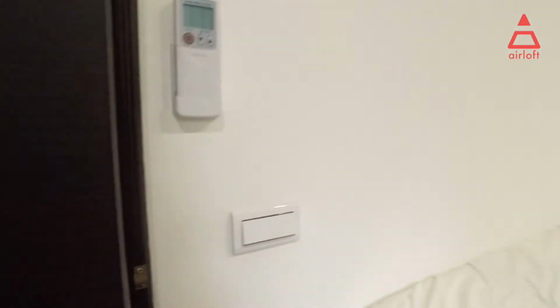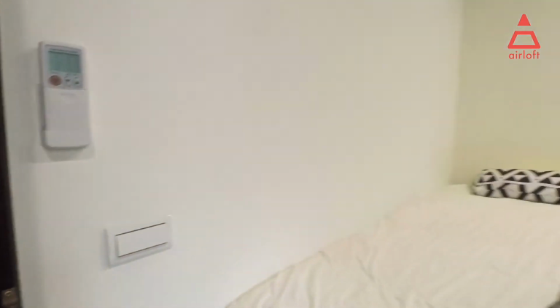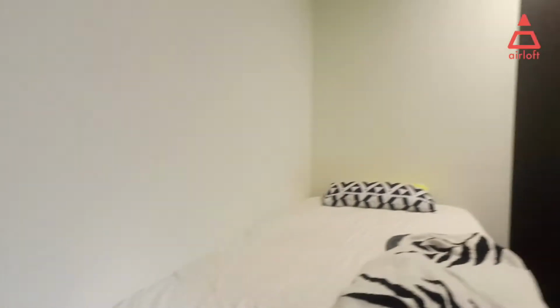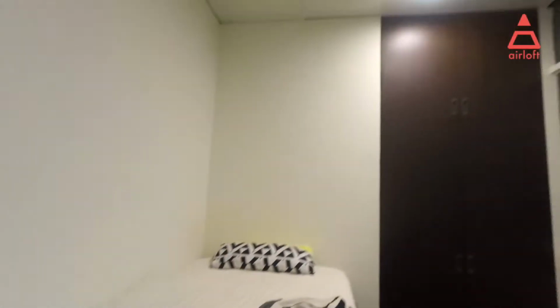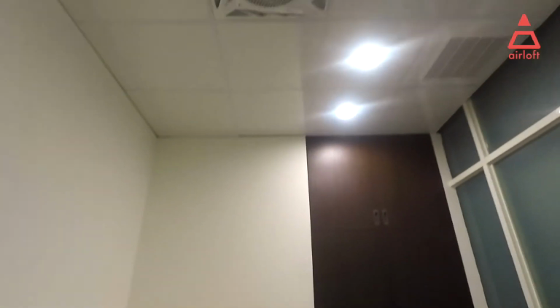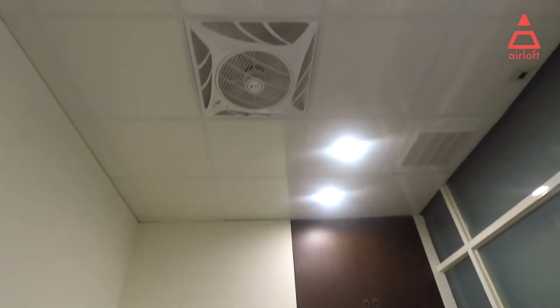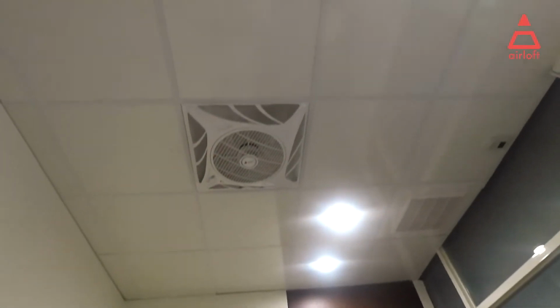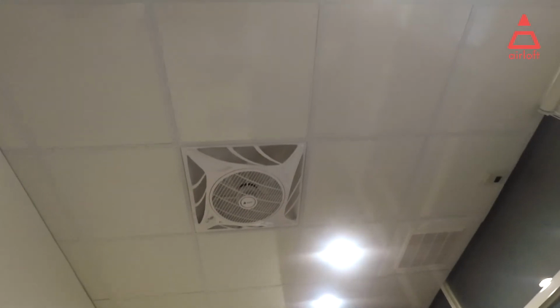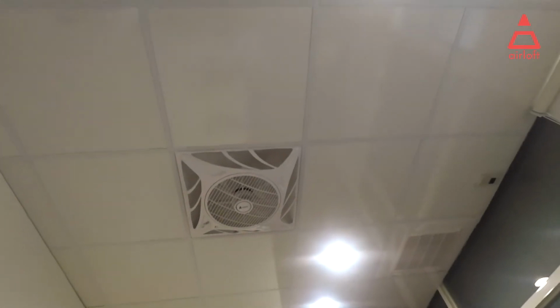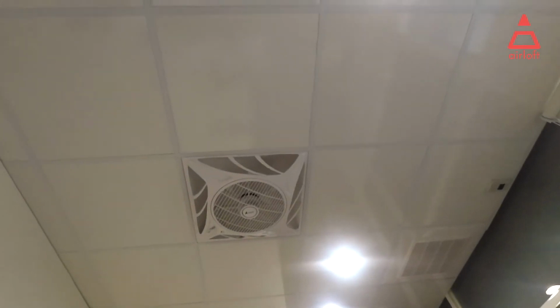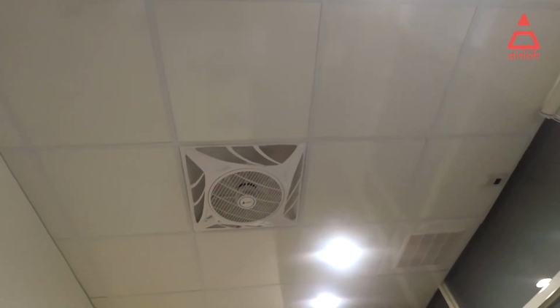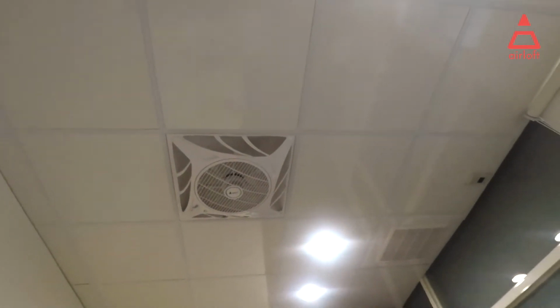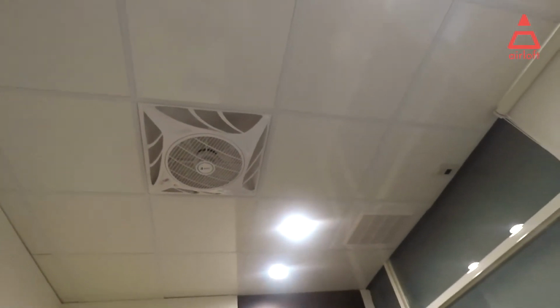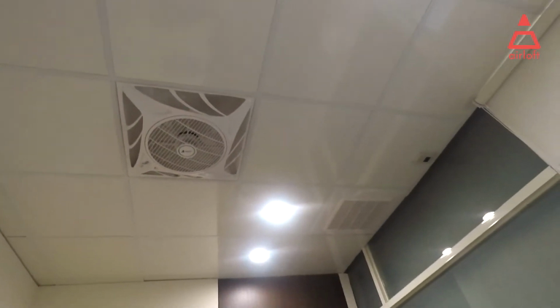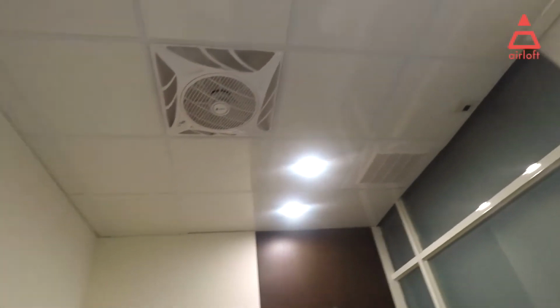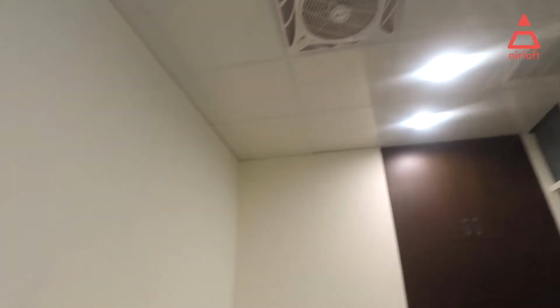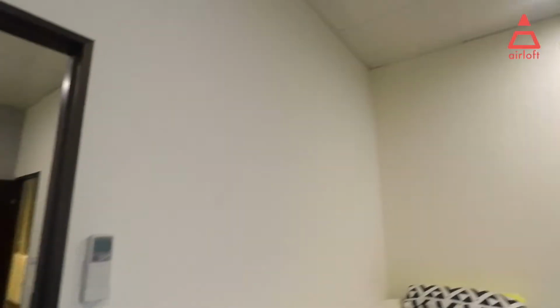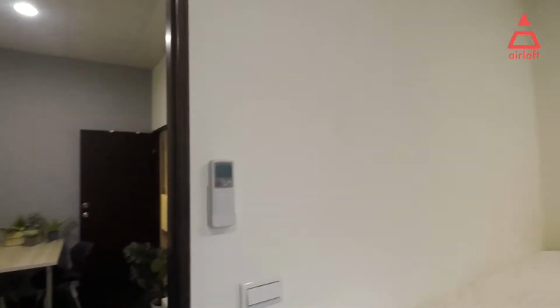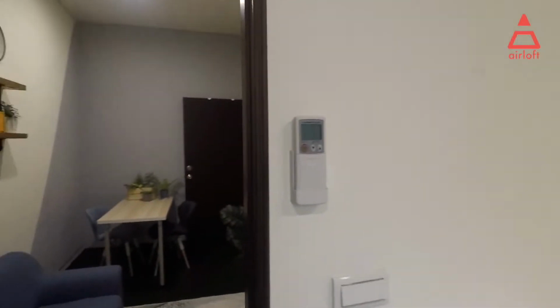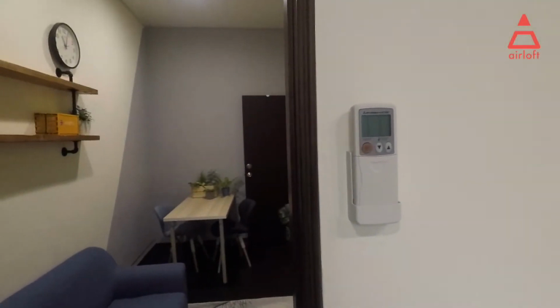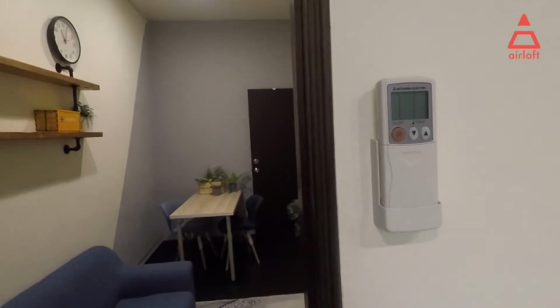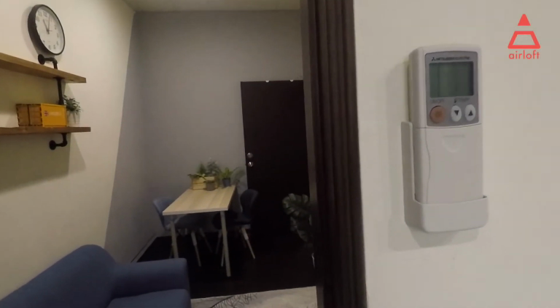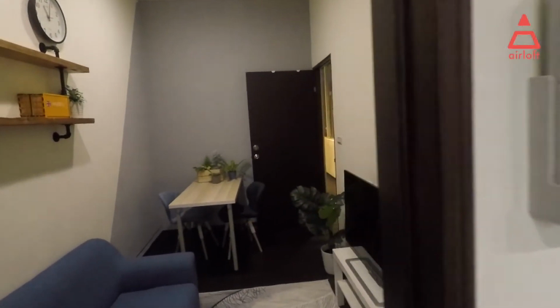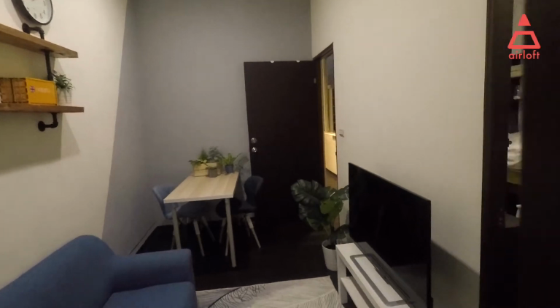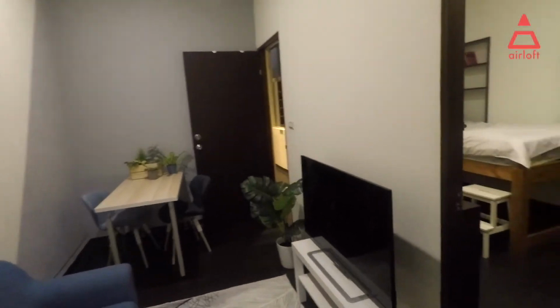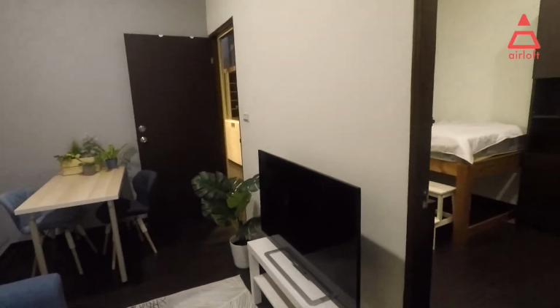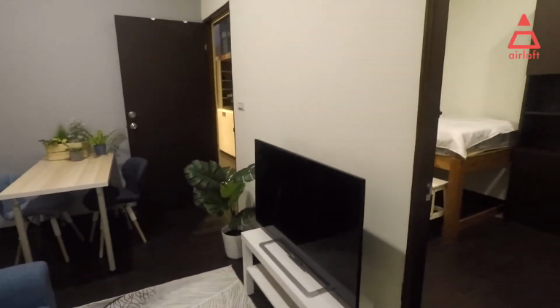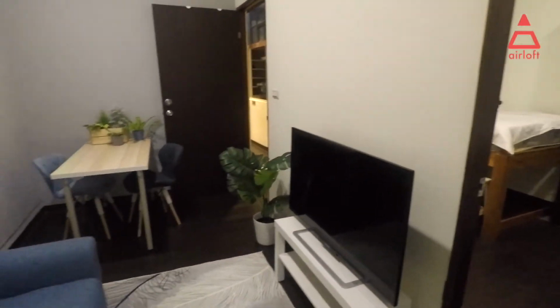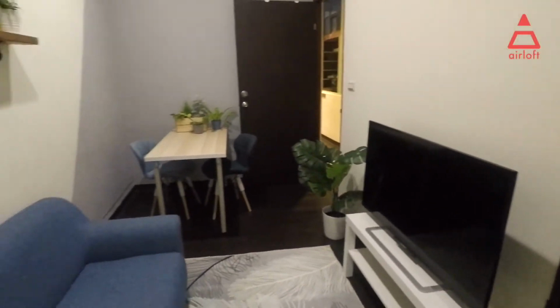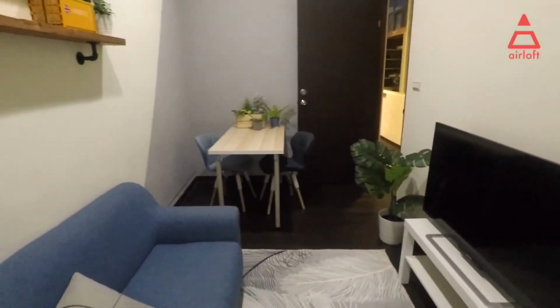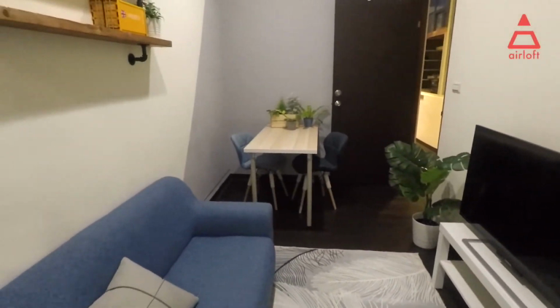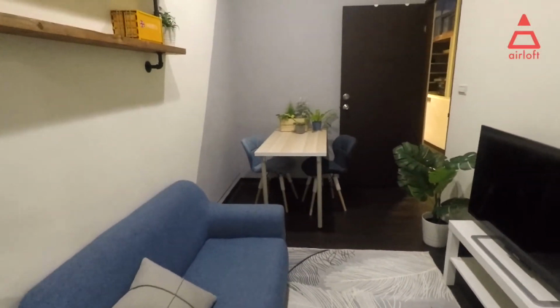The AC and fan are on top, and there is a remote controller here.